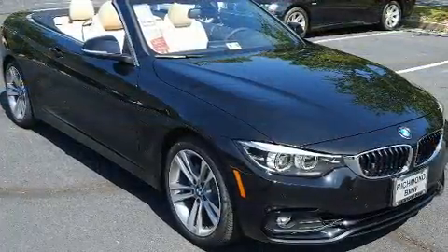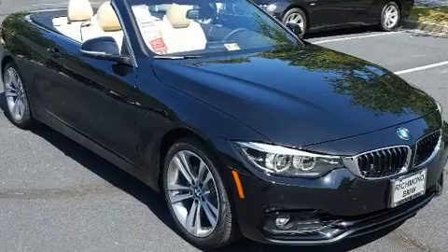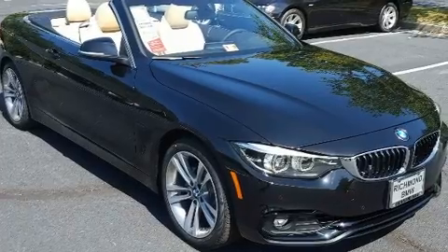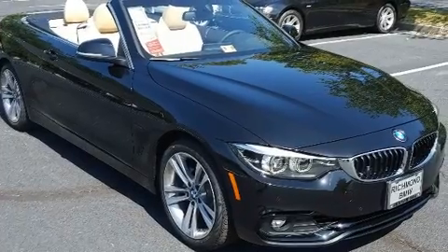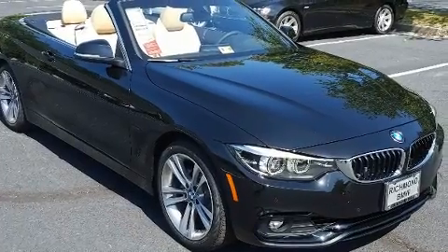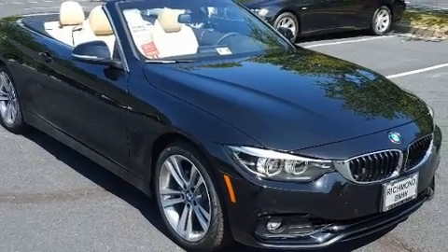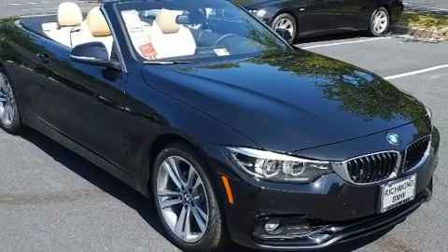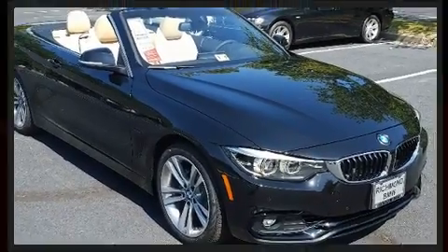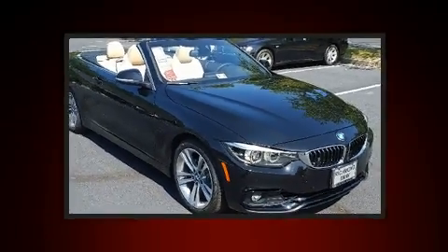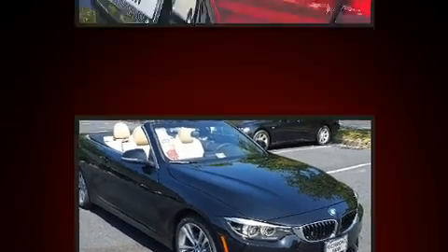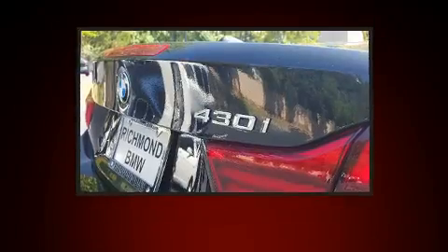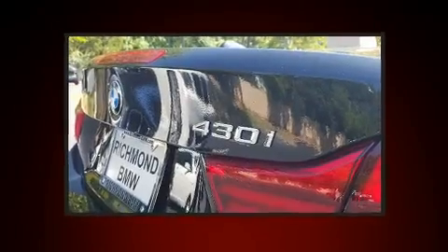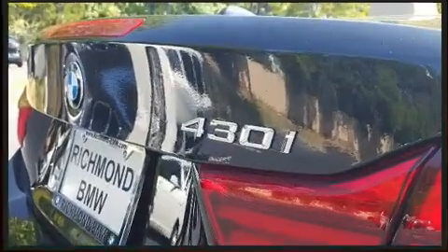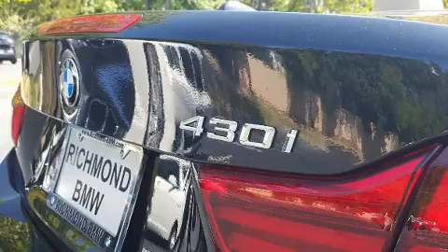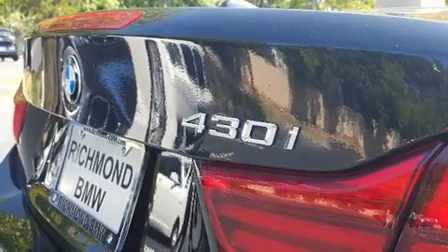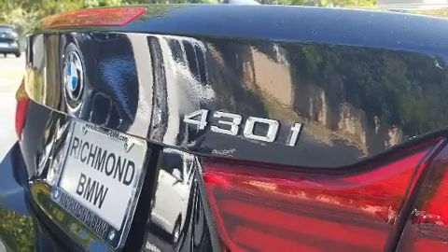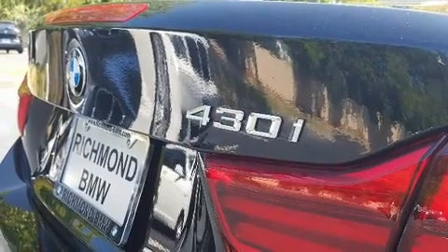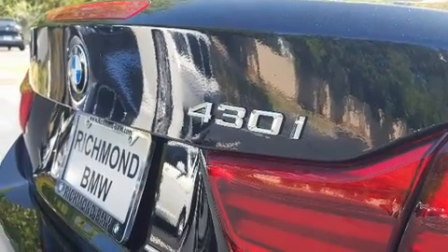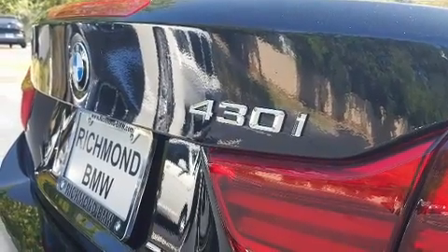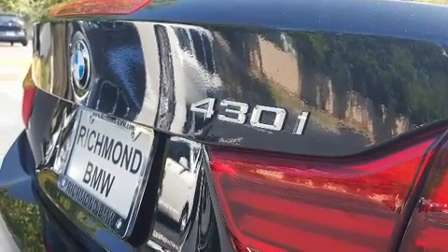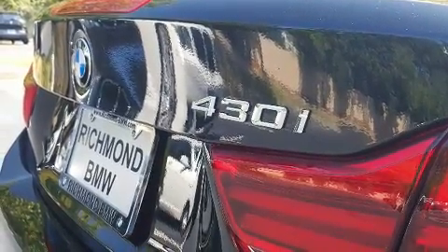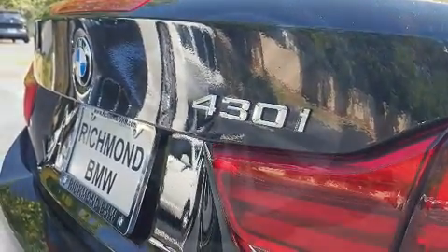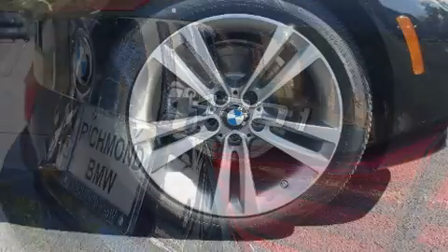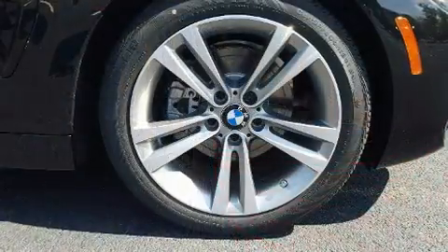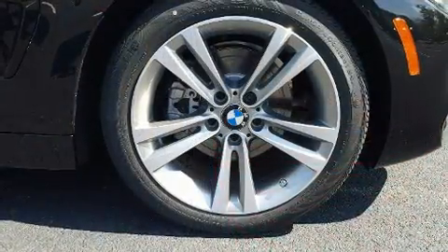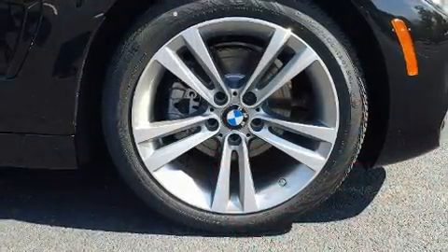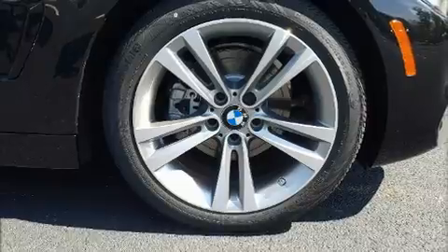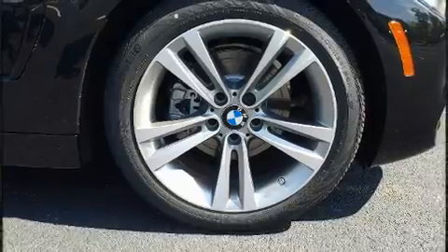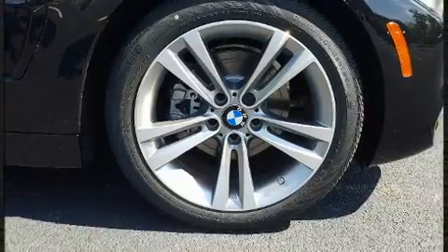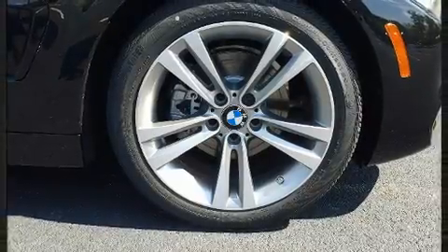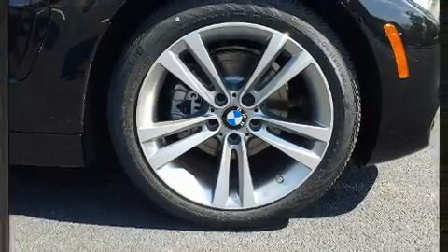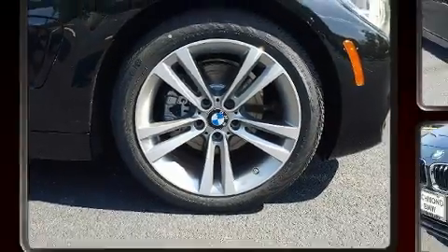You and your passengers will enjoy the stereo system, which includes a CD player with MP3 capability, steering wheel-mounted audio controls, and 16 speakers, yielding a symphony-like audio experience.